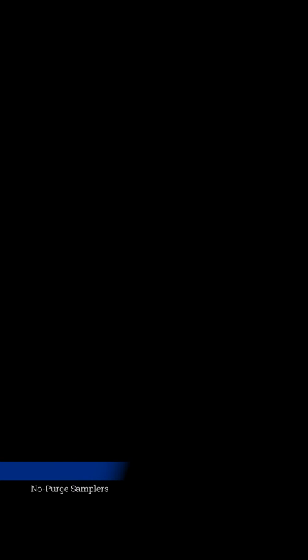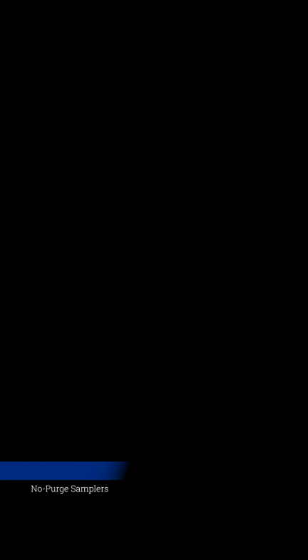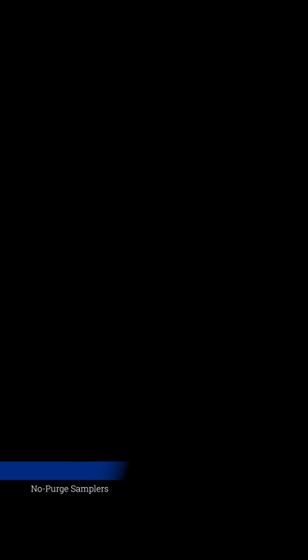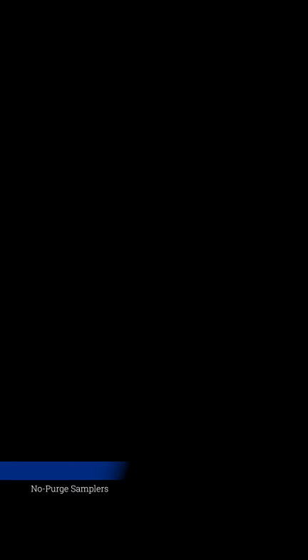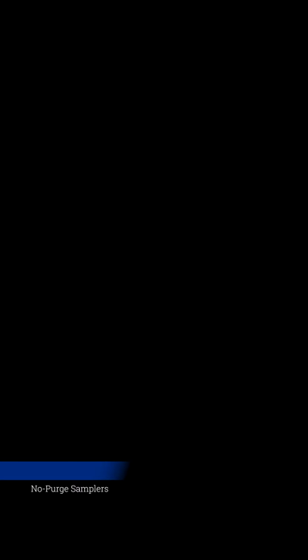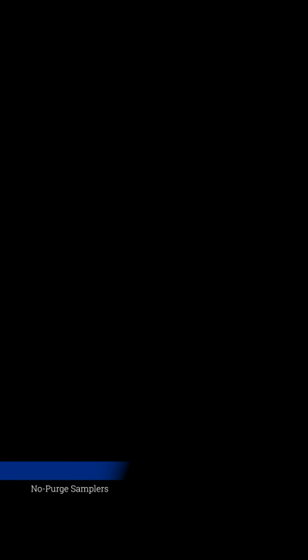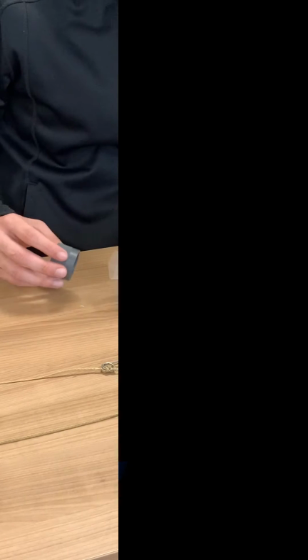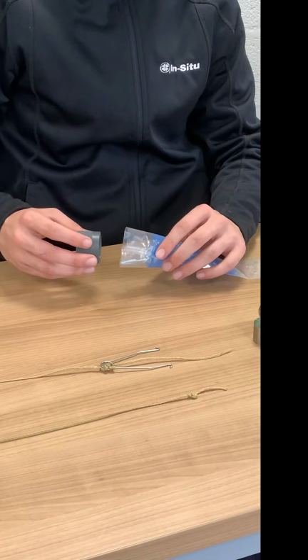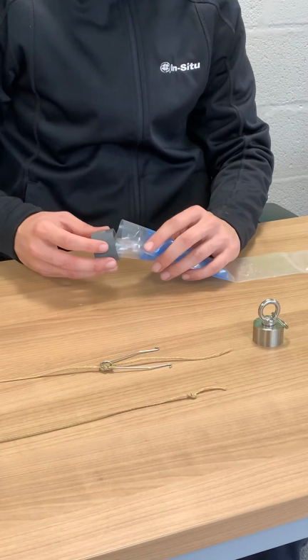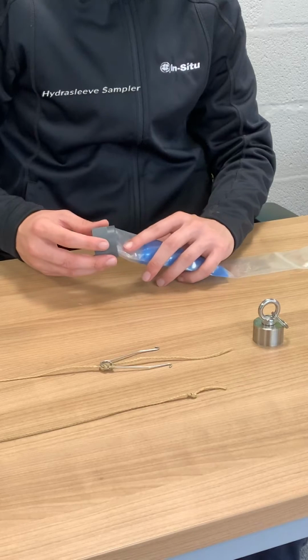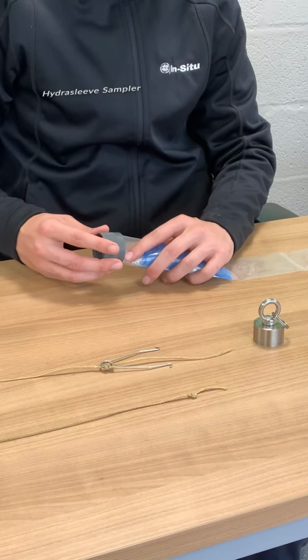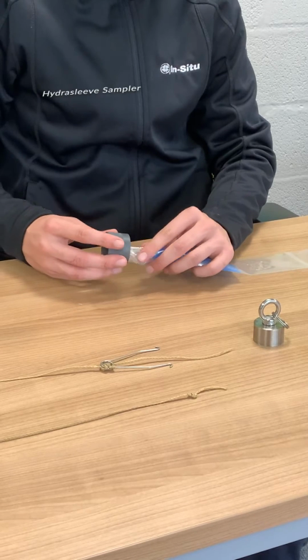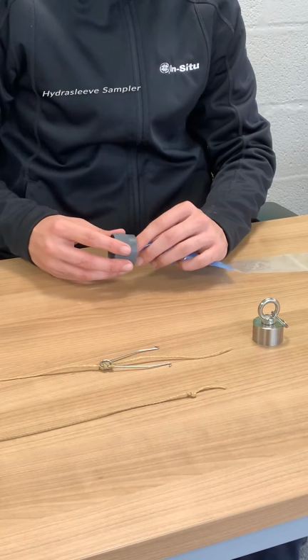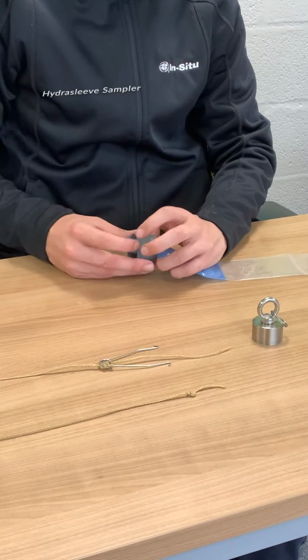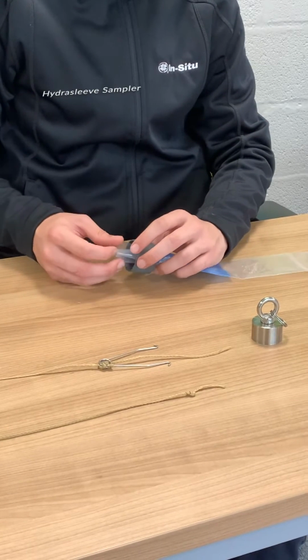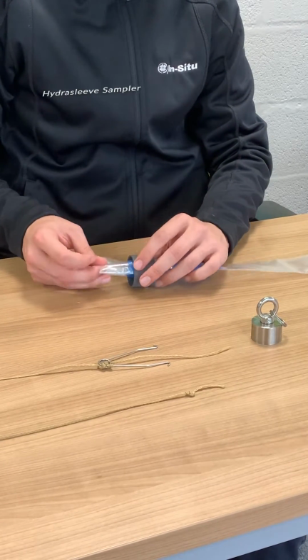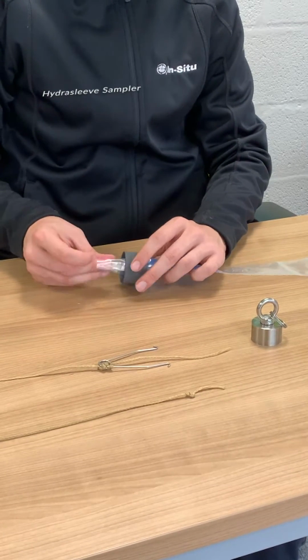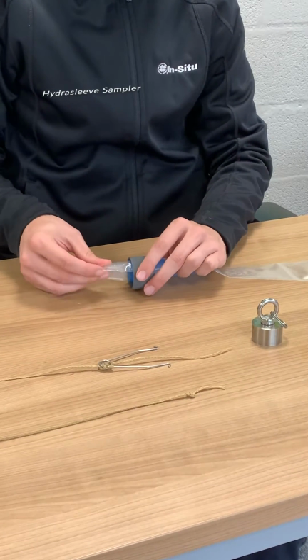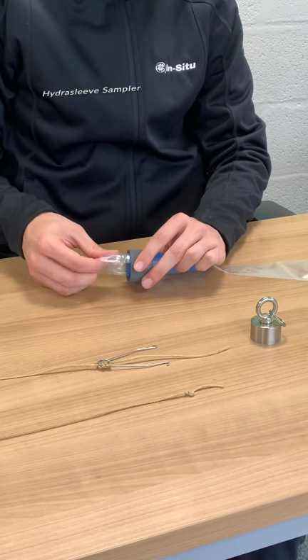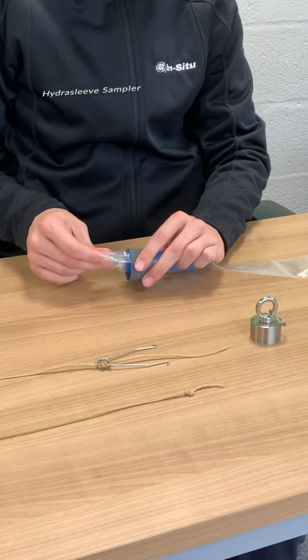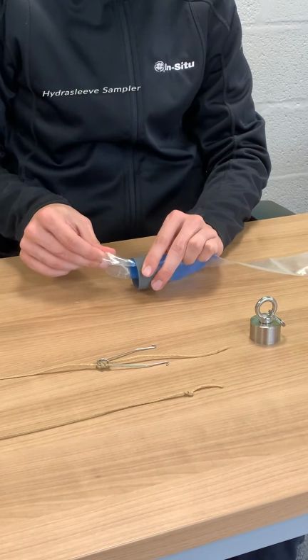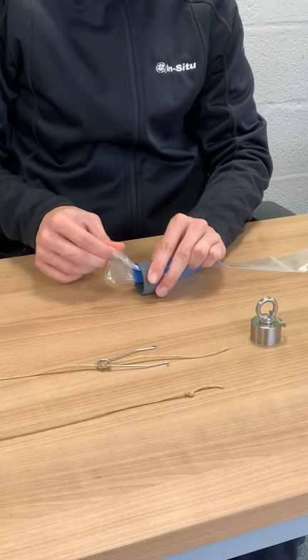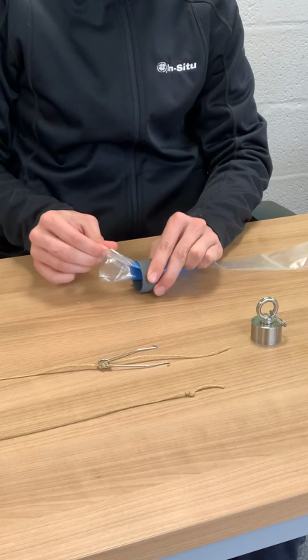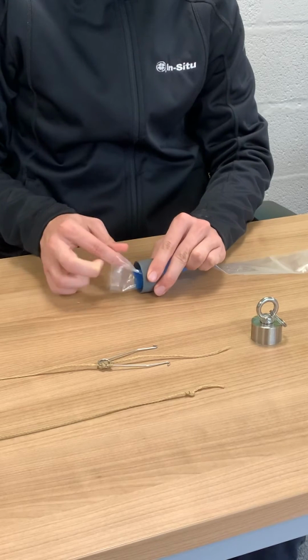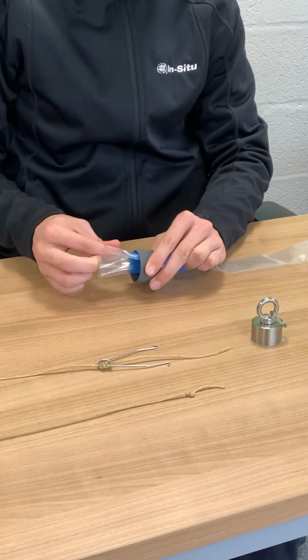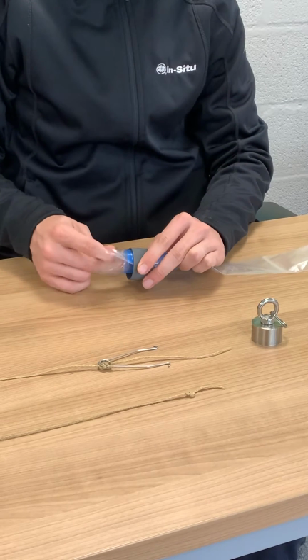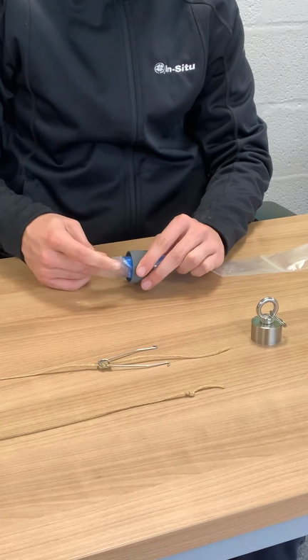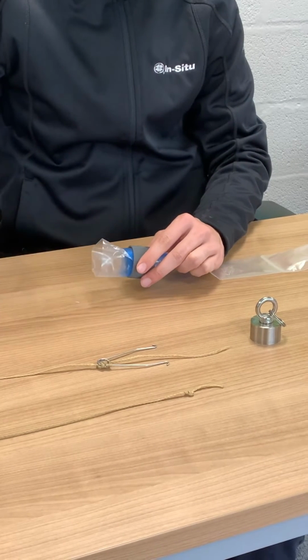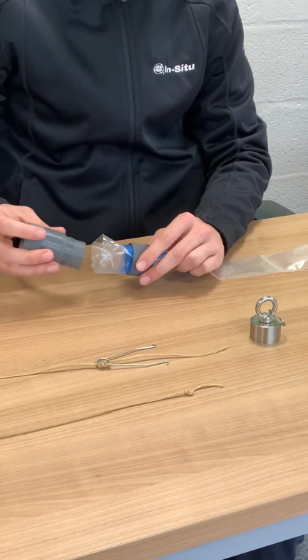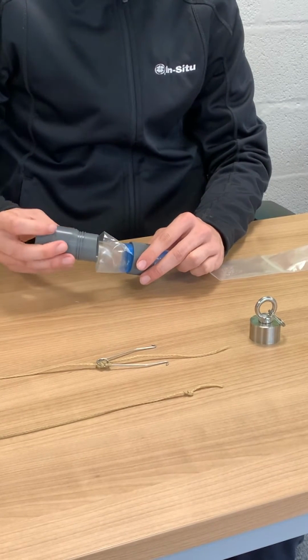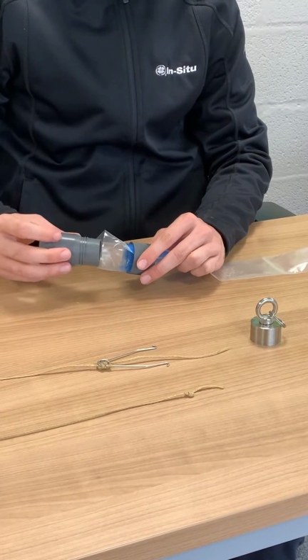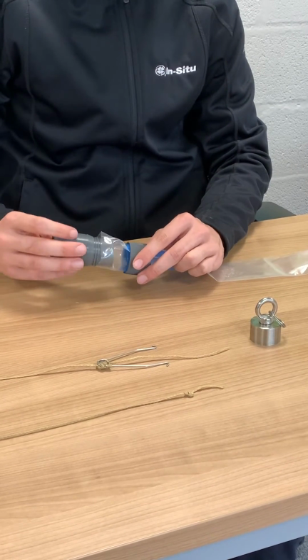Let's take a look at two of the most common no purge samplers. Hydra Sleeves are a grab bag style sampler. You have a disposable polyethylene bag with a reed valve at the top.